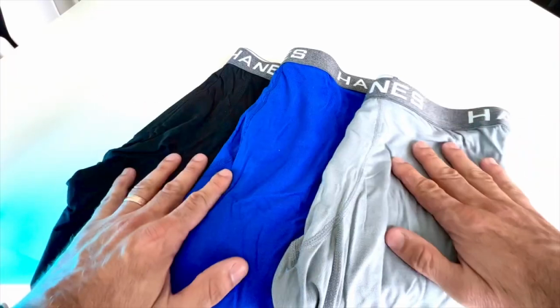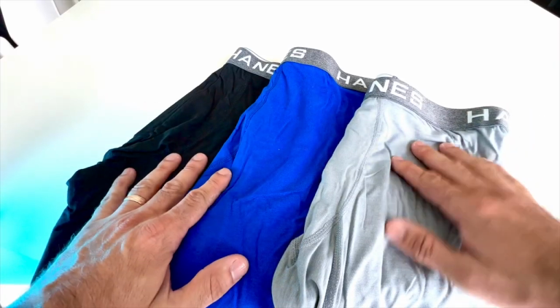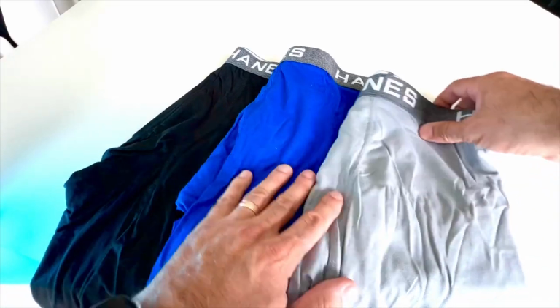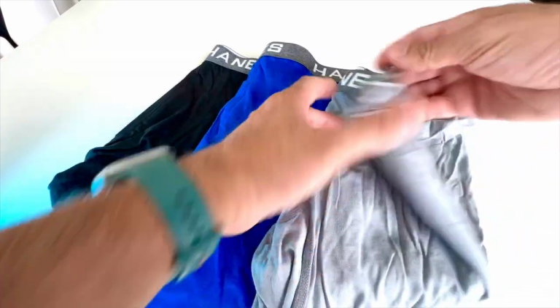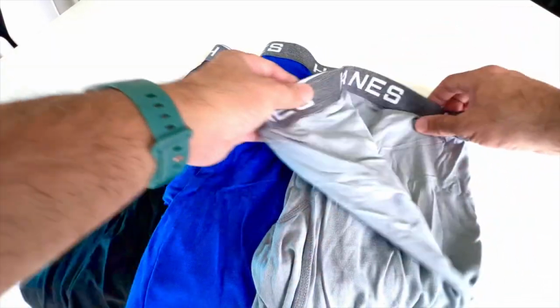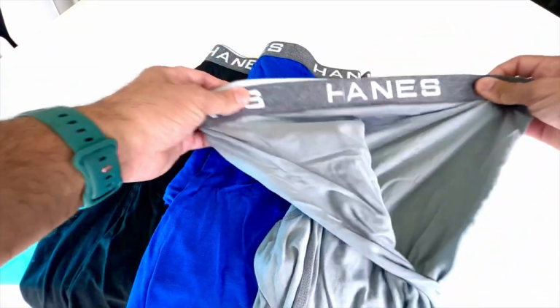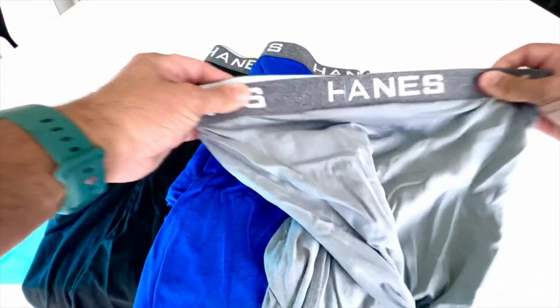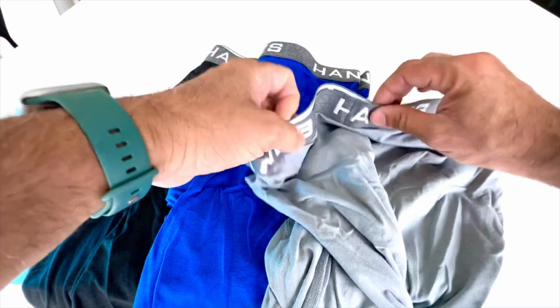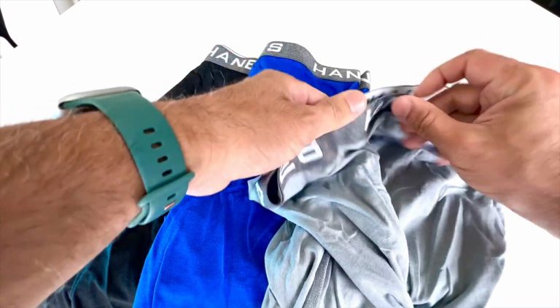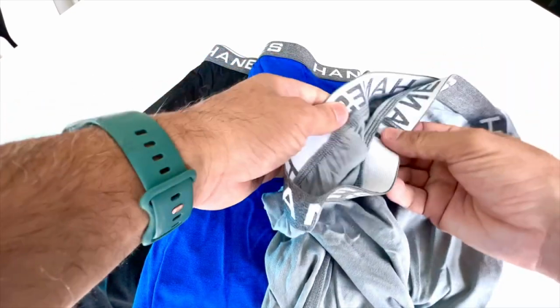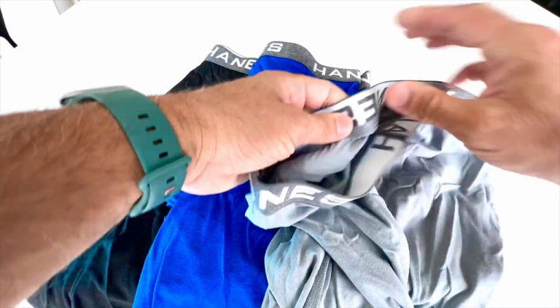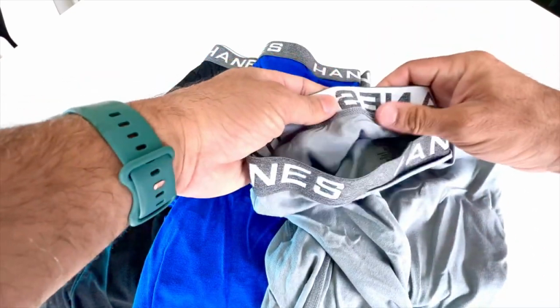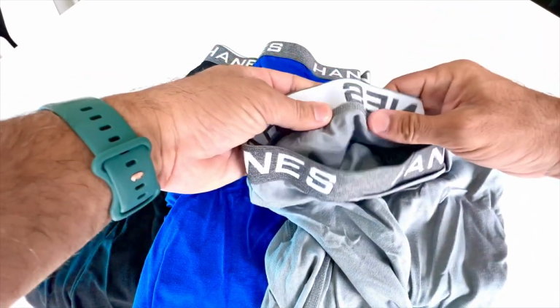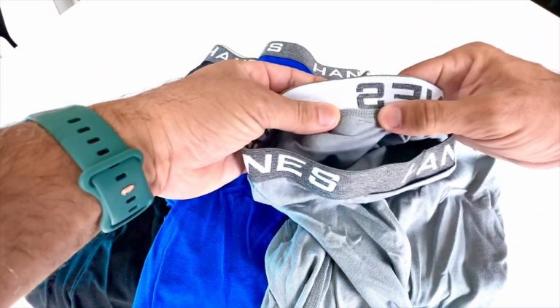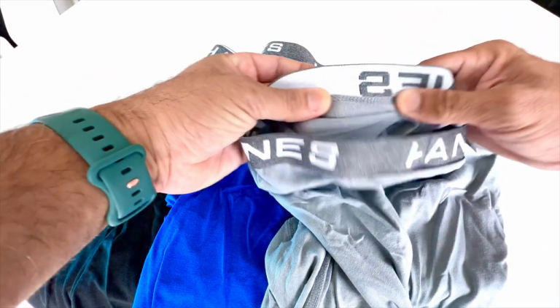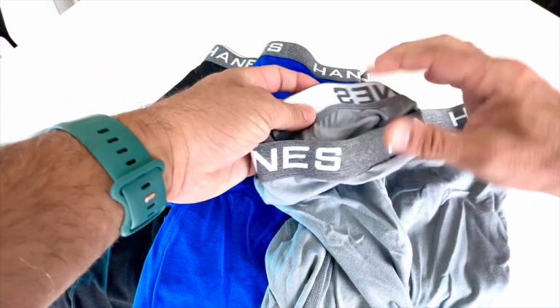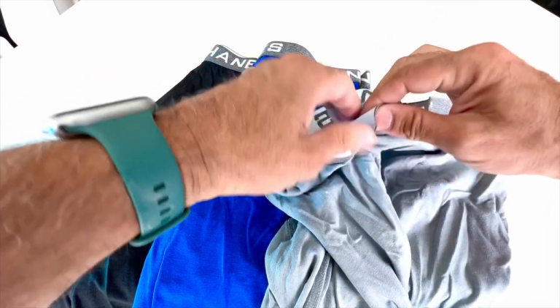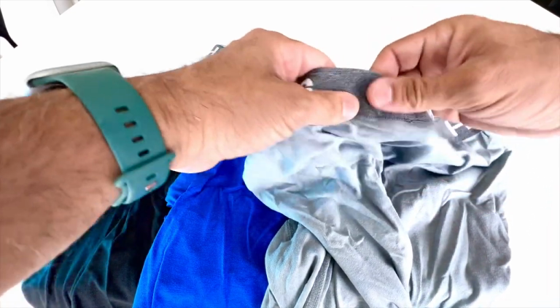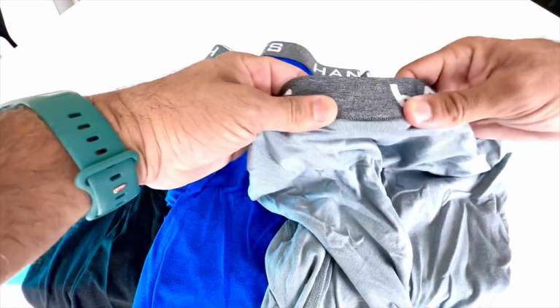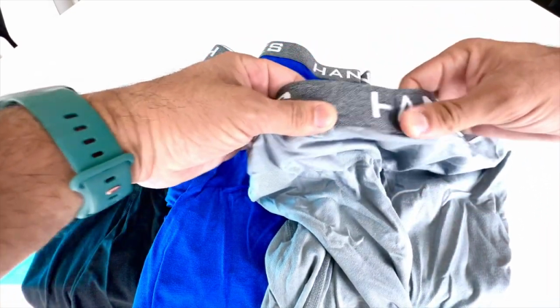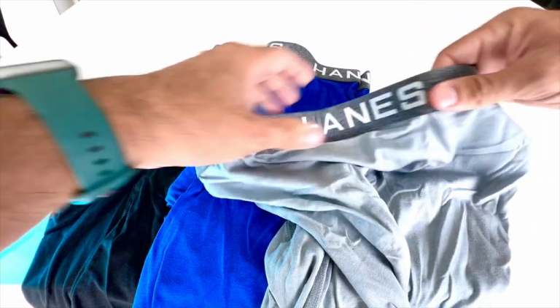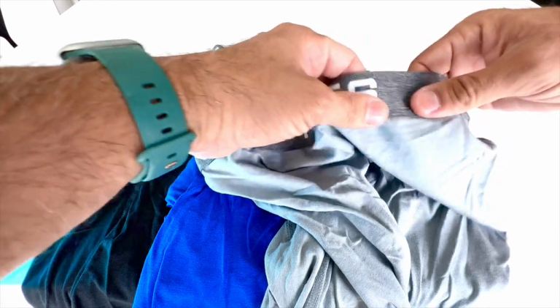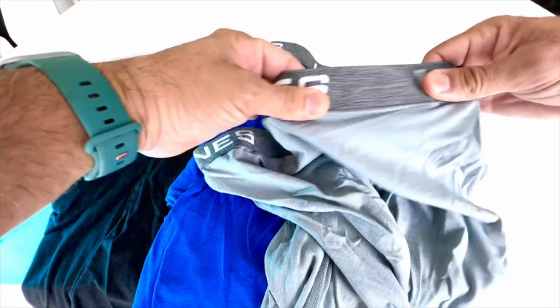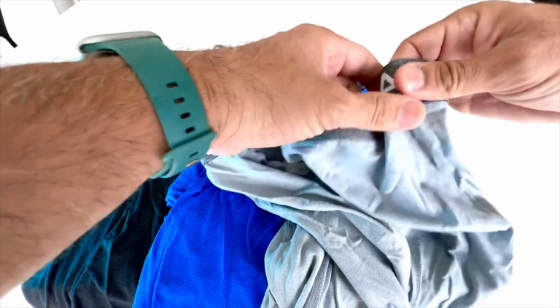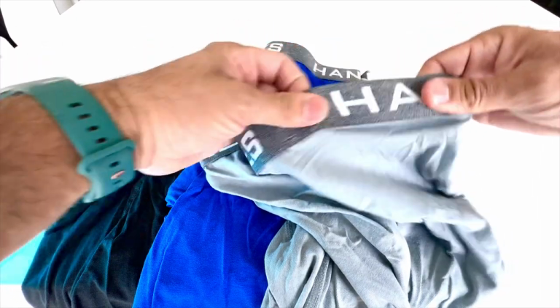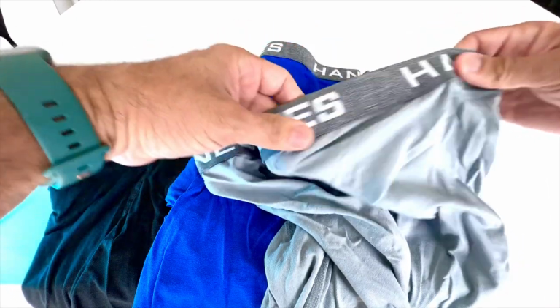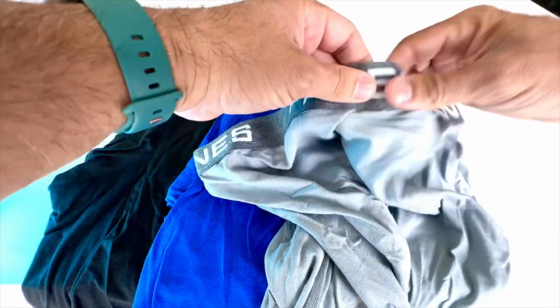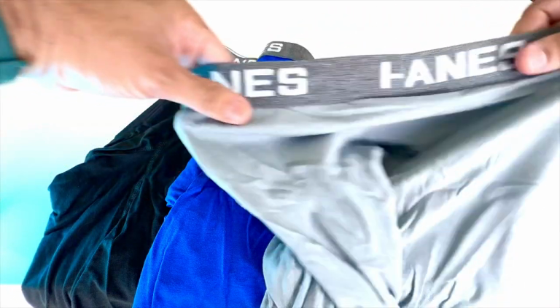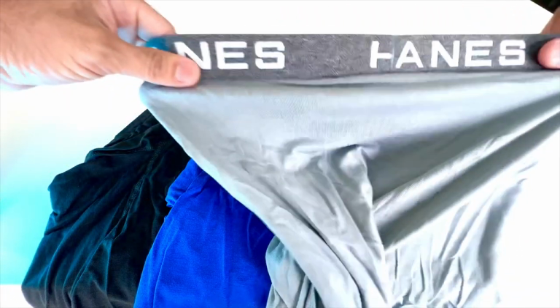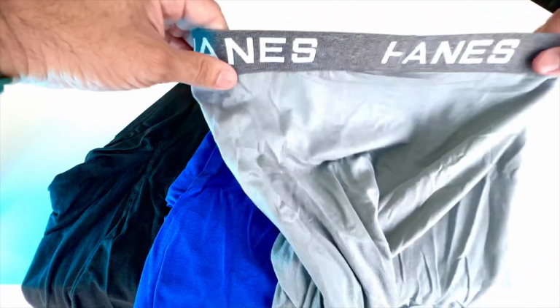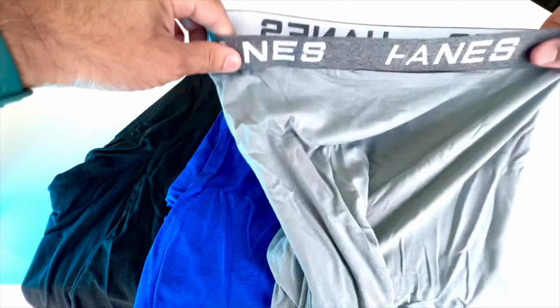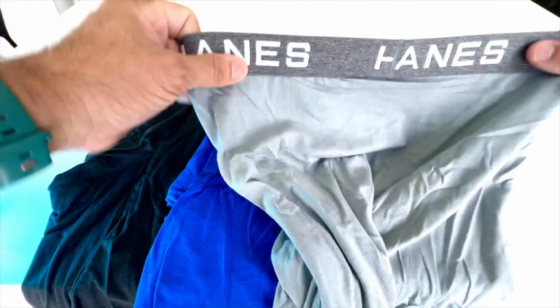So there they are open right now. You can look at the stitching. I'm looking at the elastic and the stitching — it's very, very nice. It's not like some other ones that will just fall apart on you. So far, very, very good.